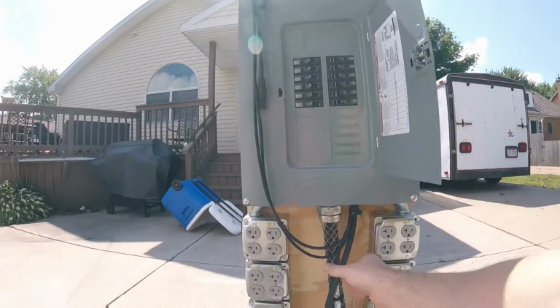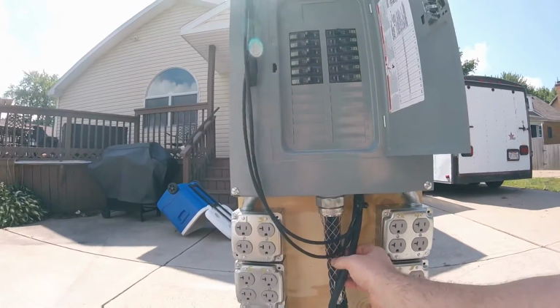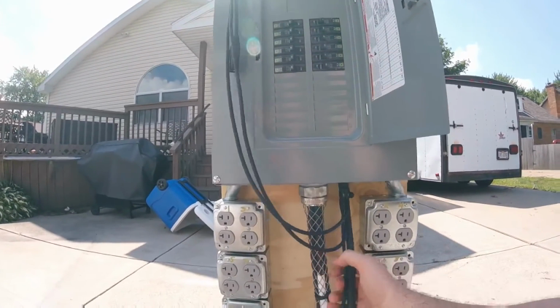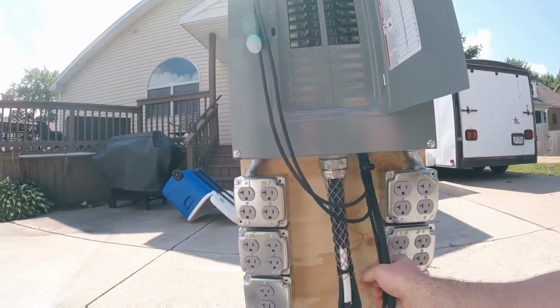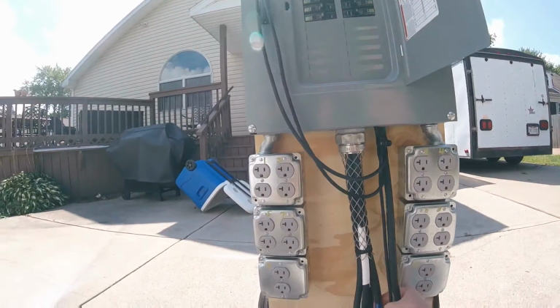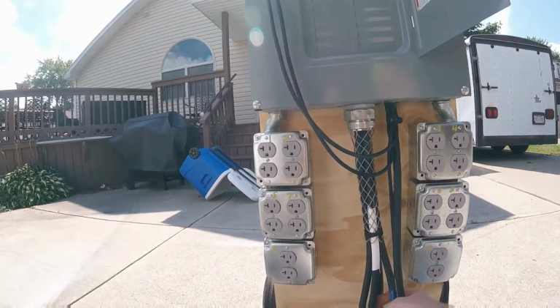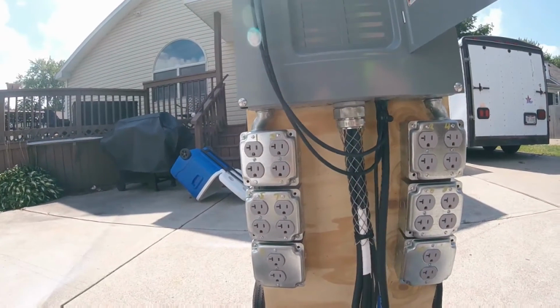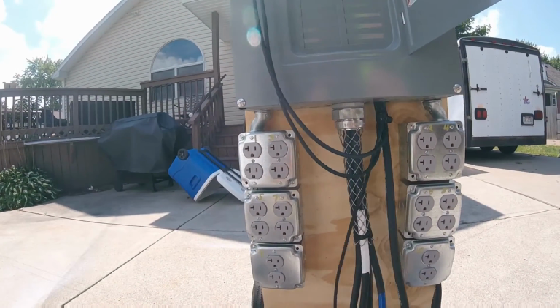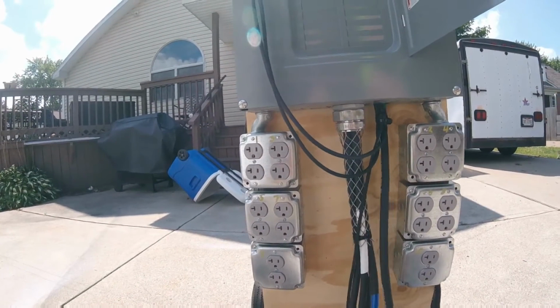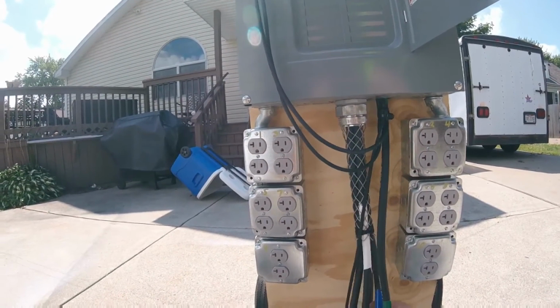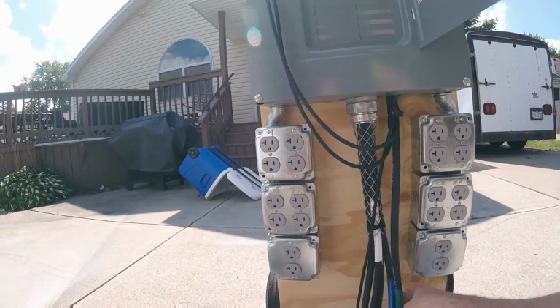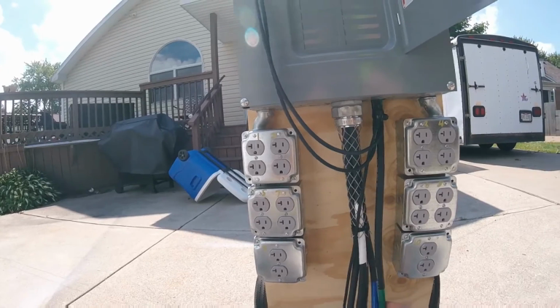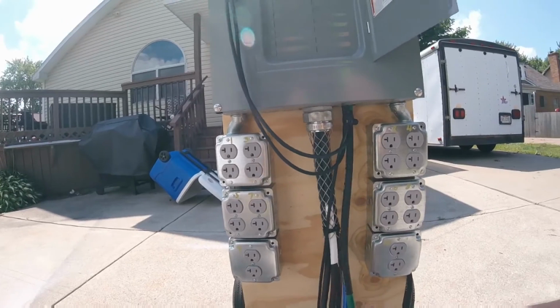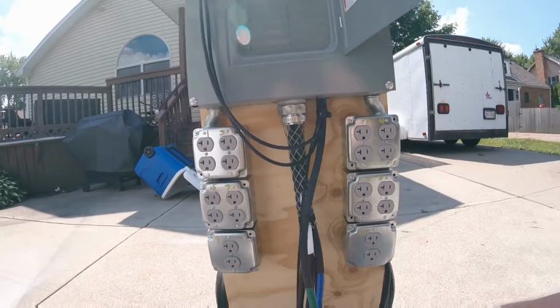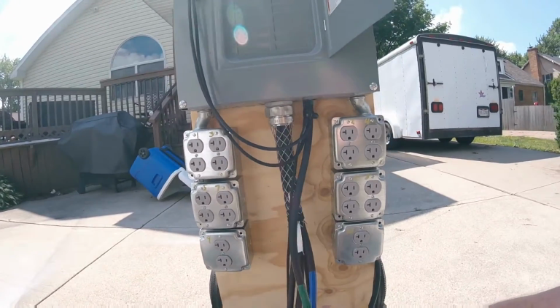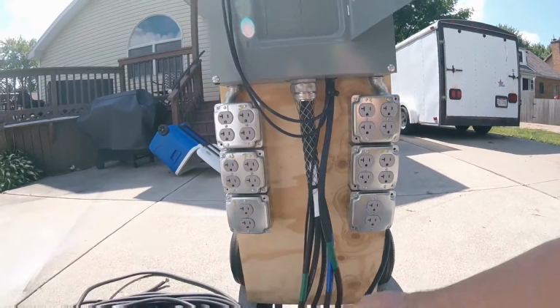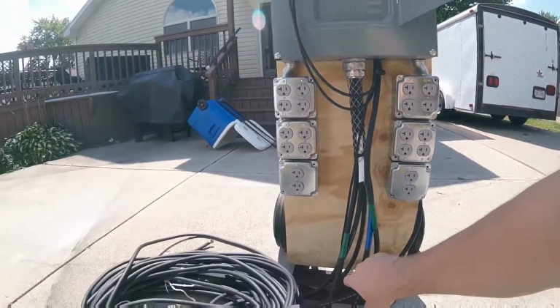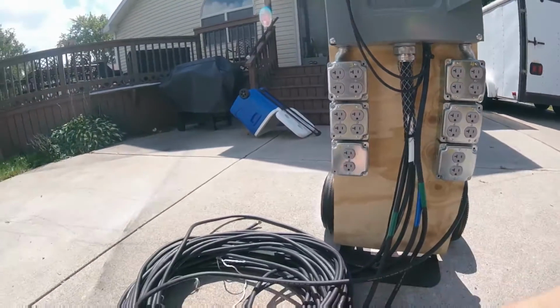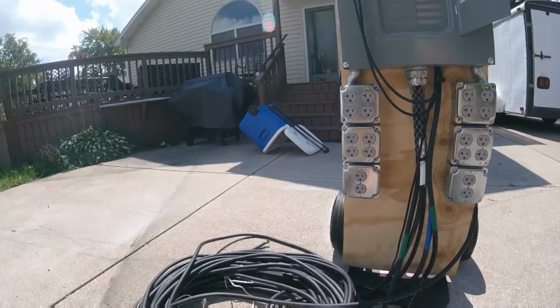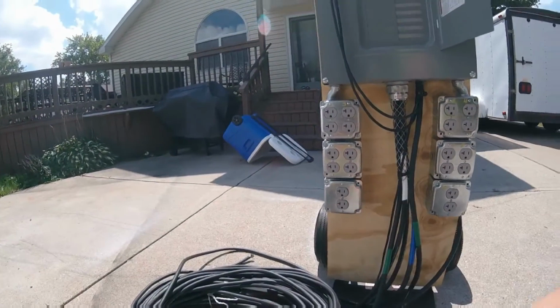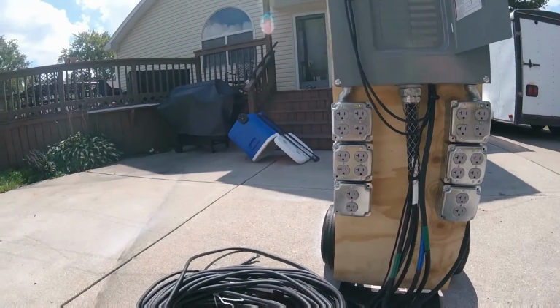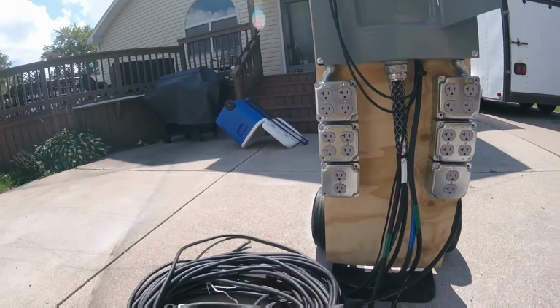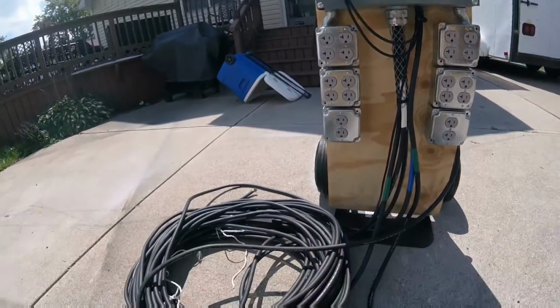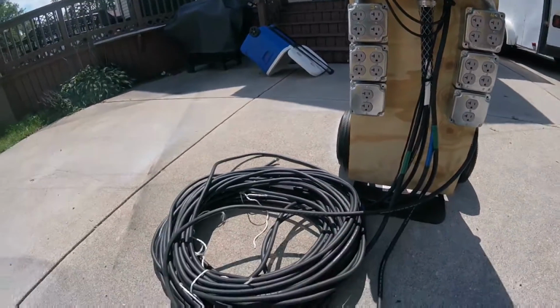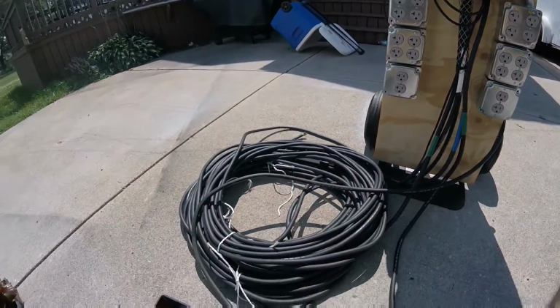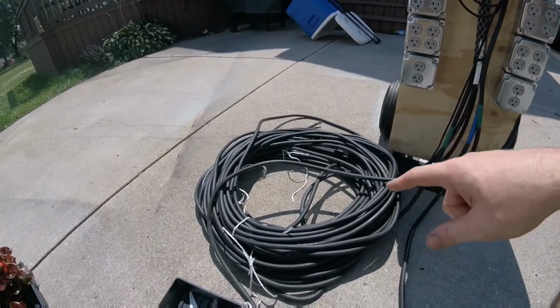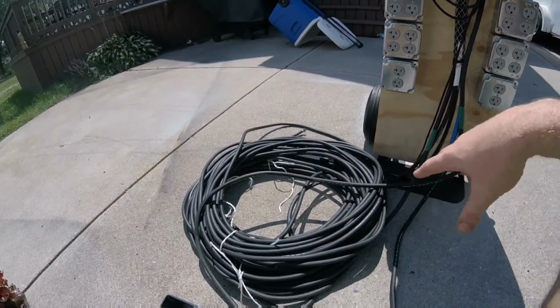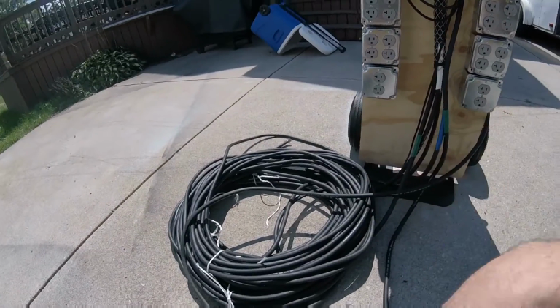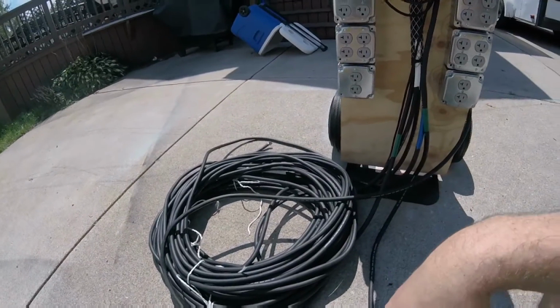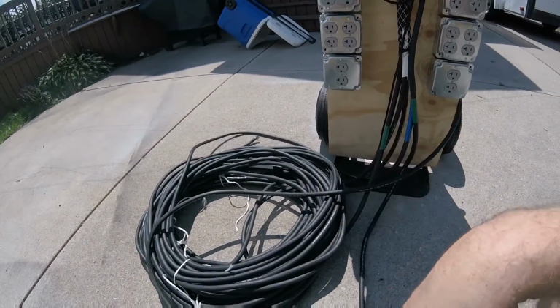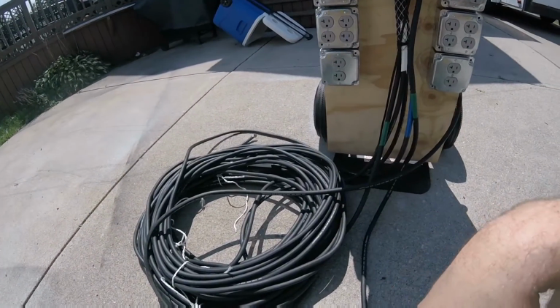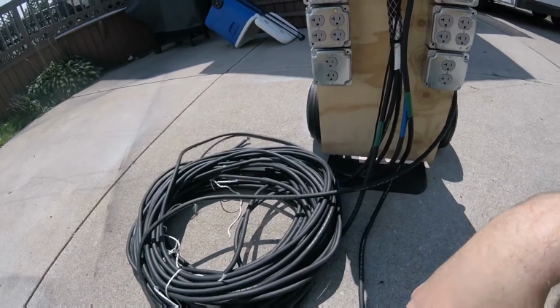At the end you have one for your ground, up to three phase if needed down here. Very heavy cable right here, so it's probably two gauge, high quality.